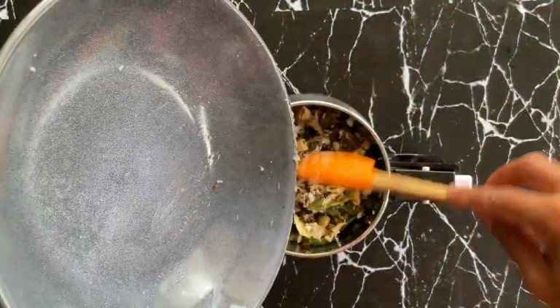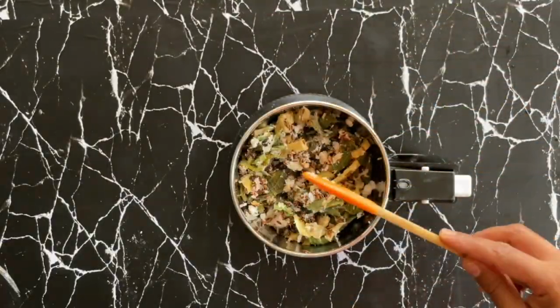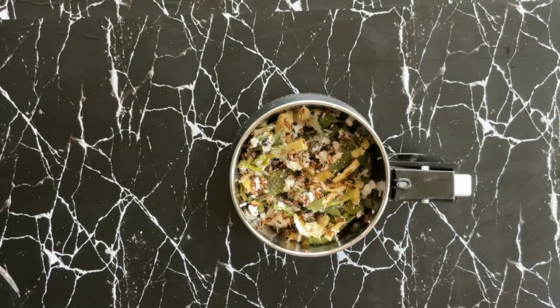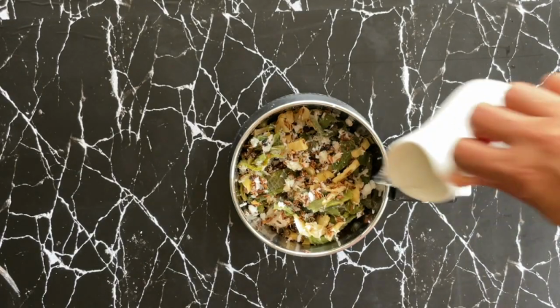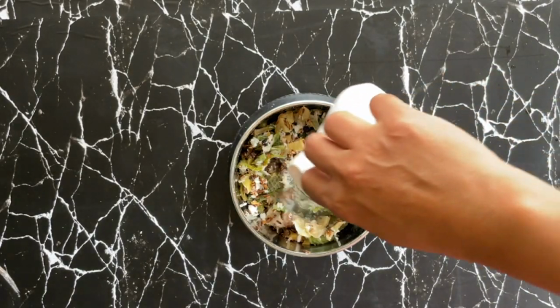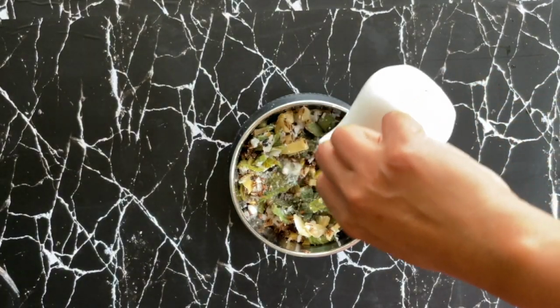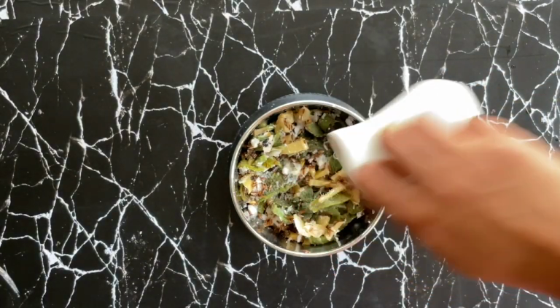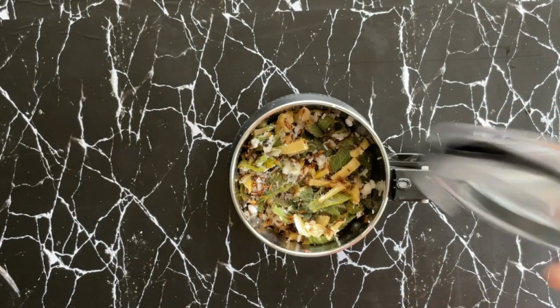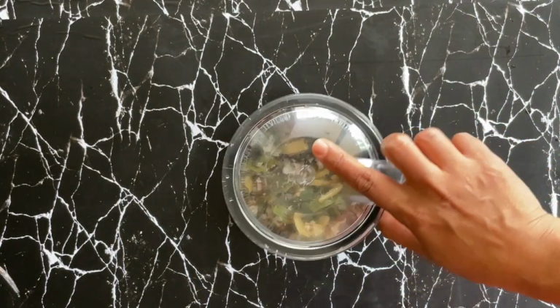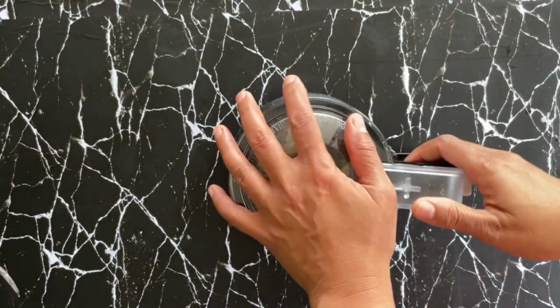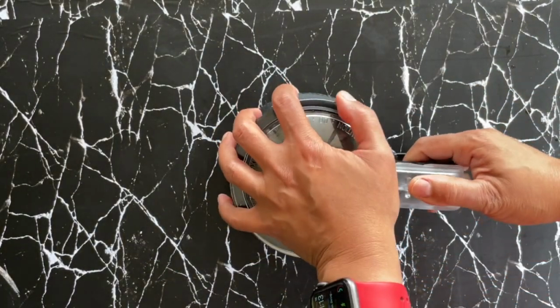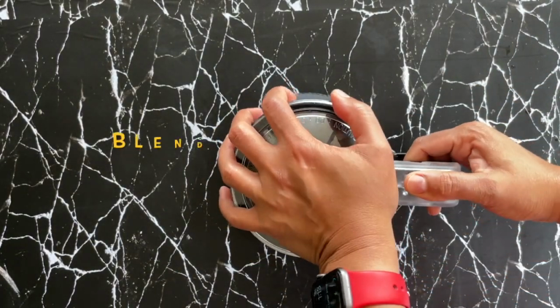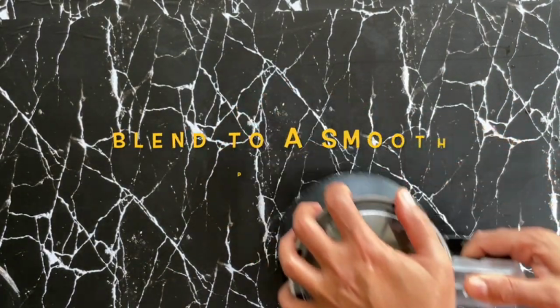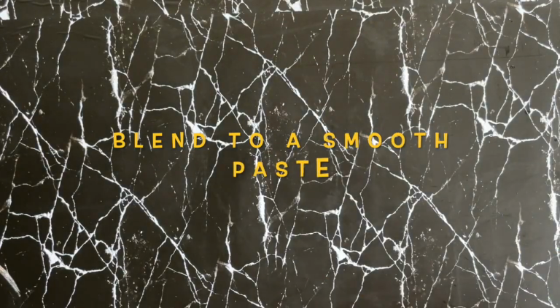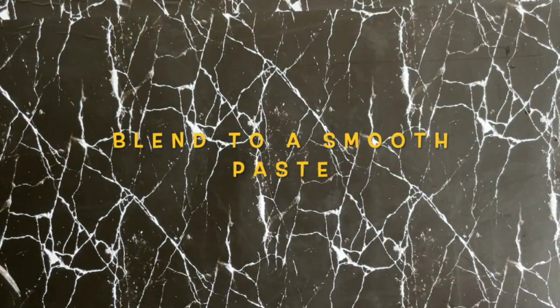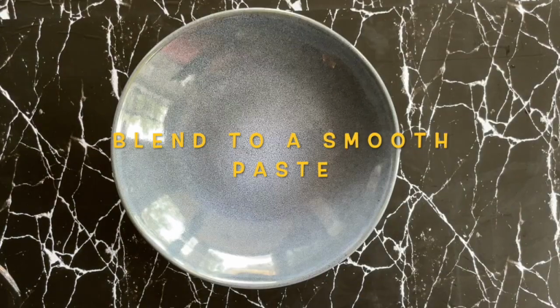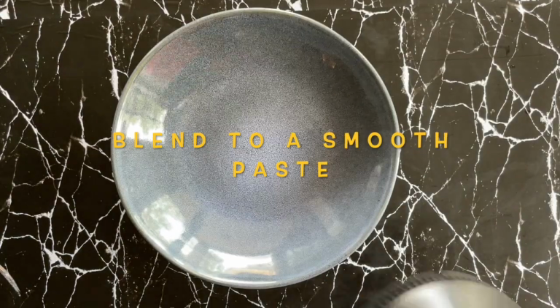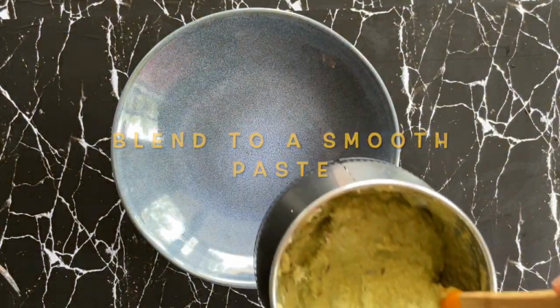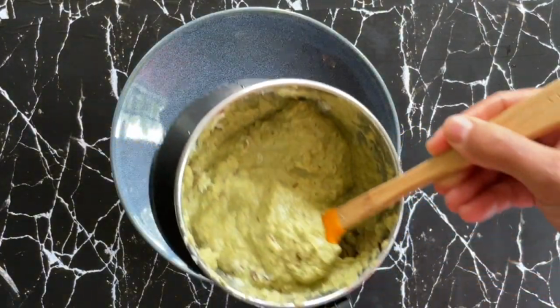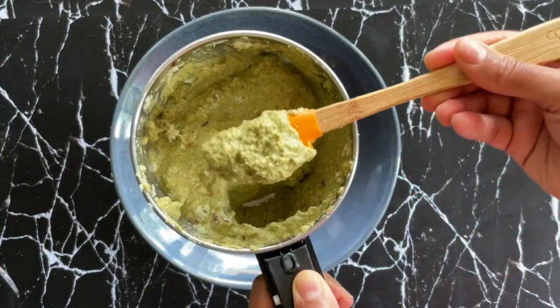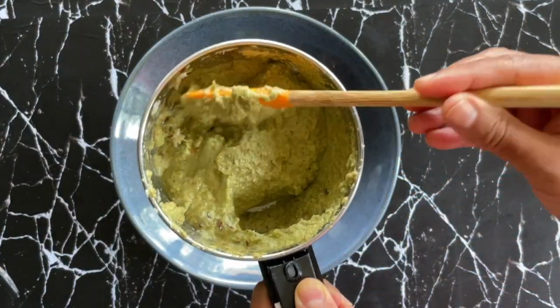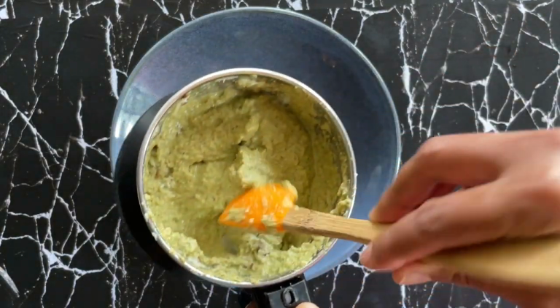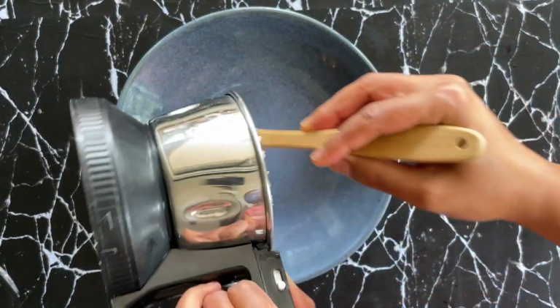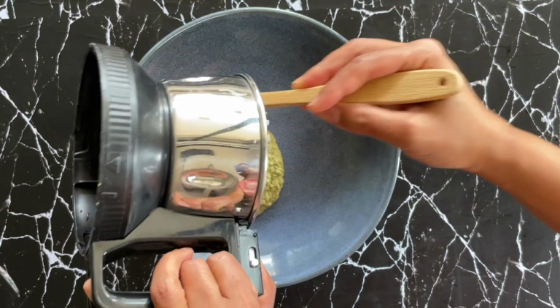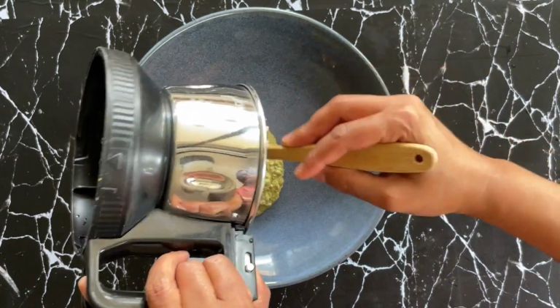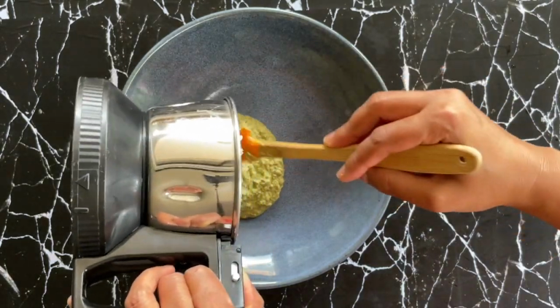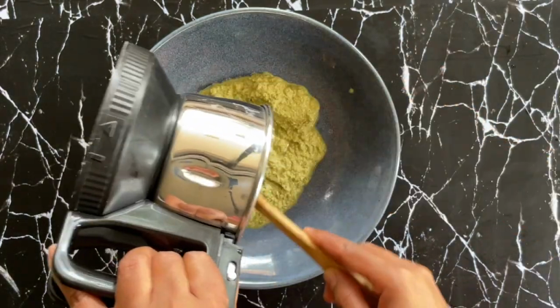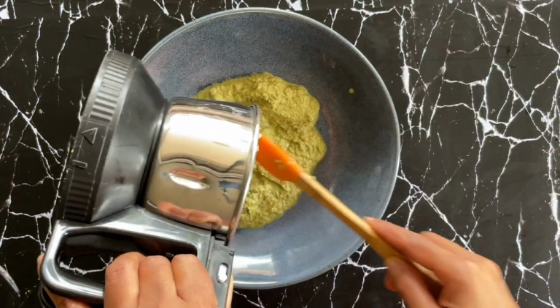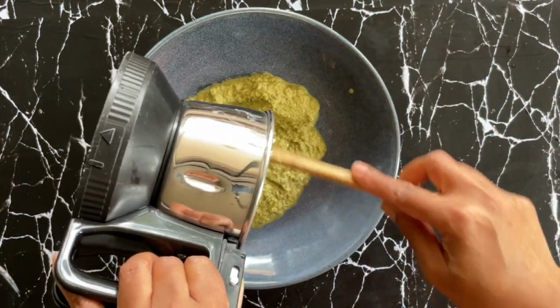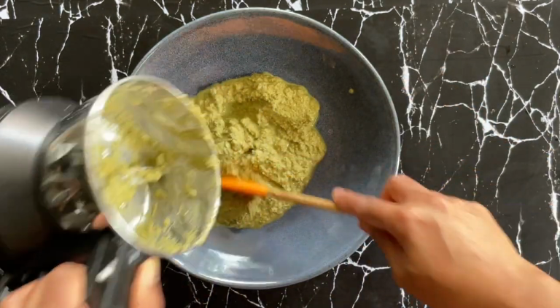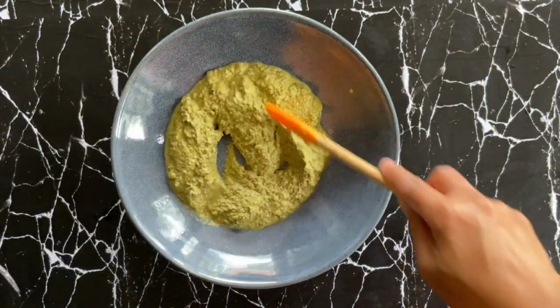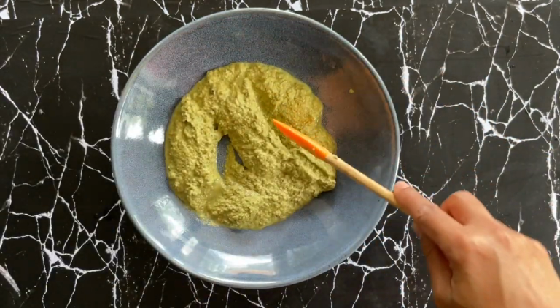I'm adding about quarter cup of water to get the required consistency, color, and texture that we are looking for.